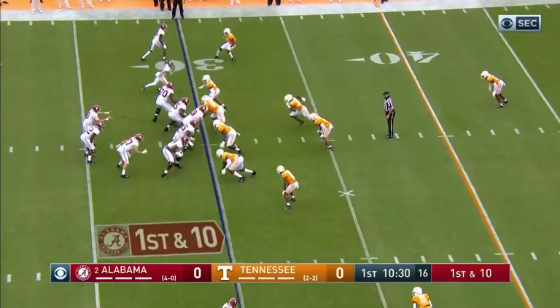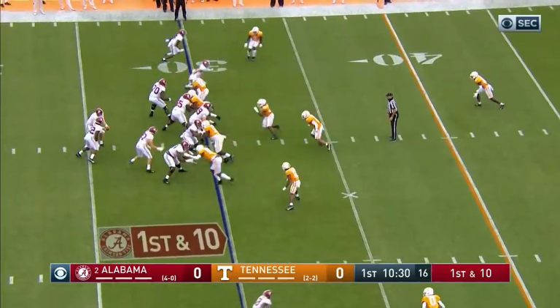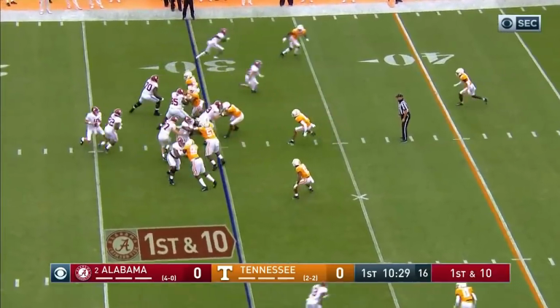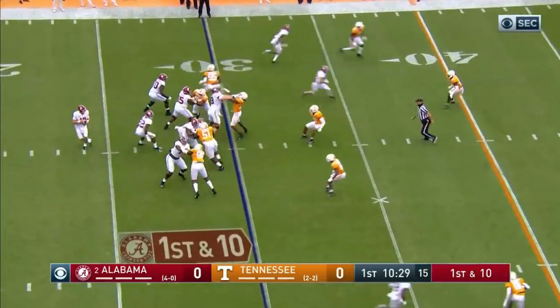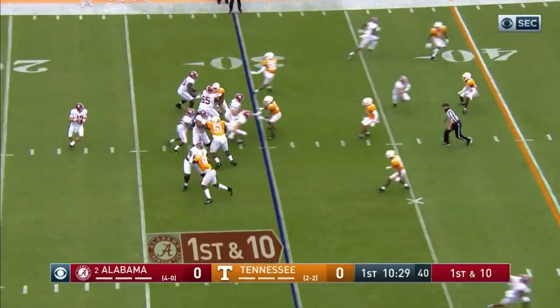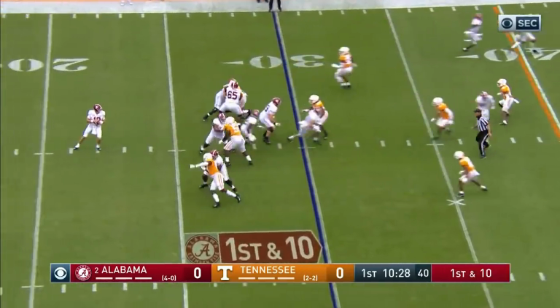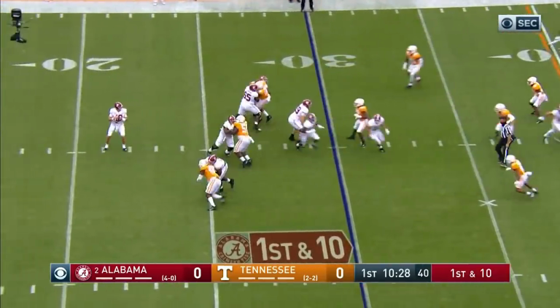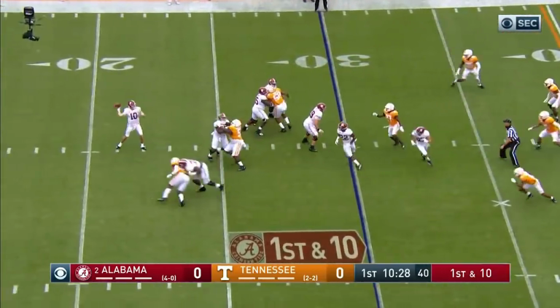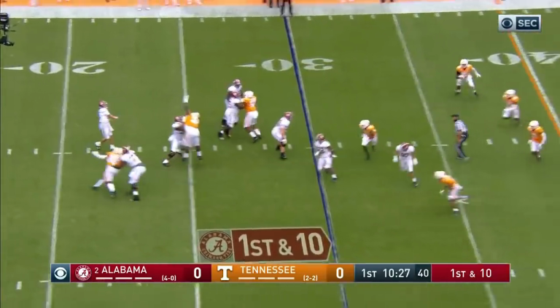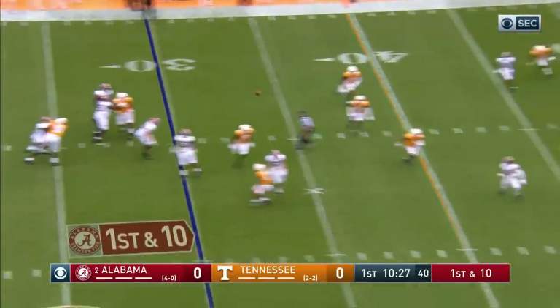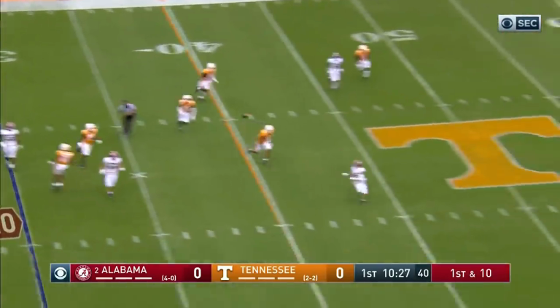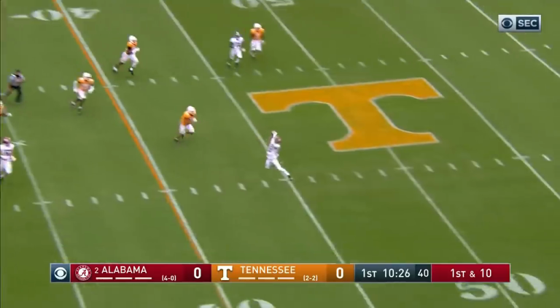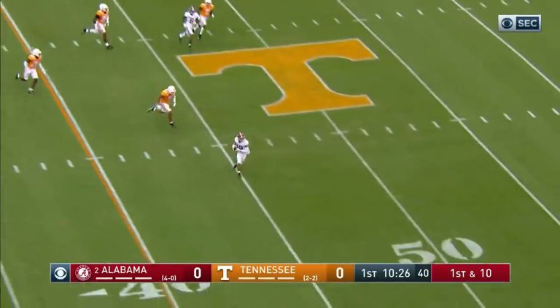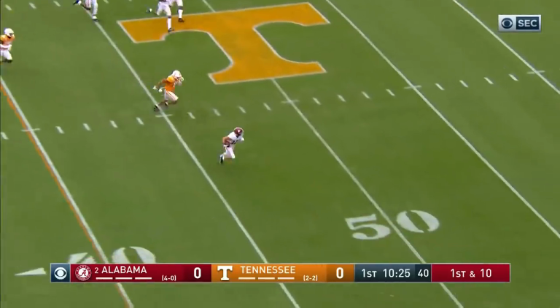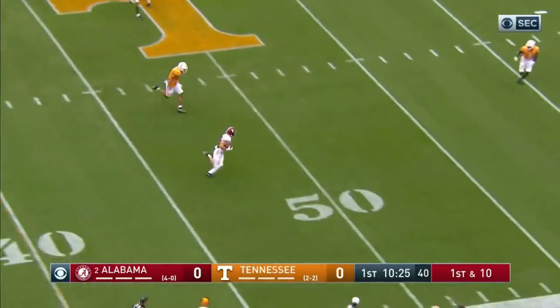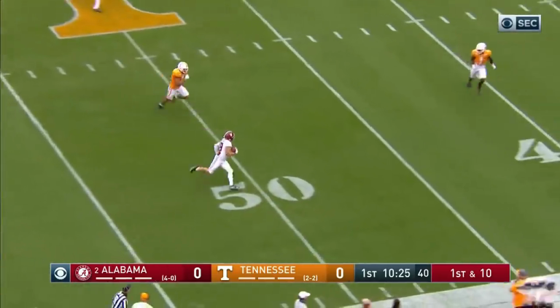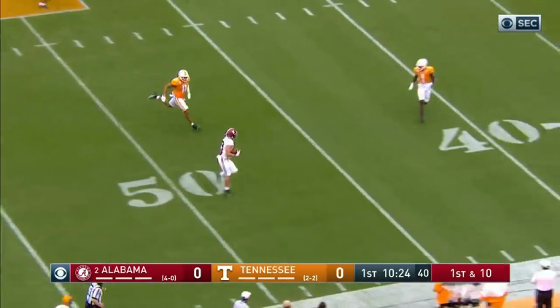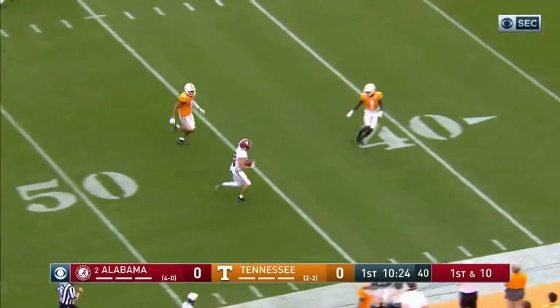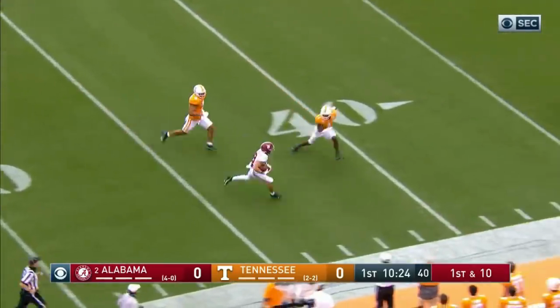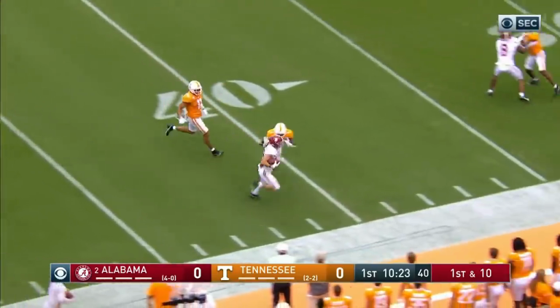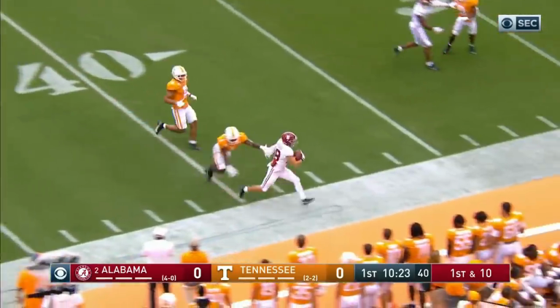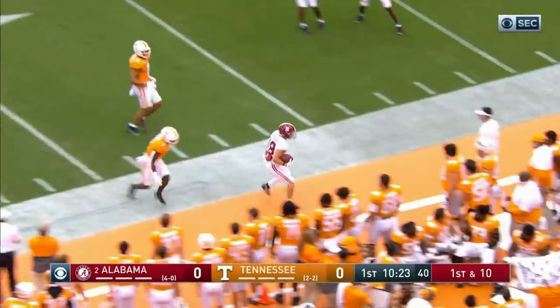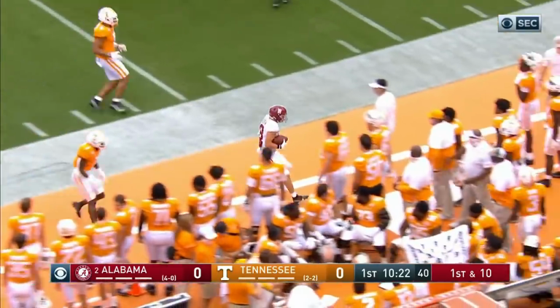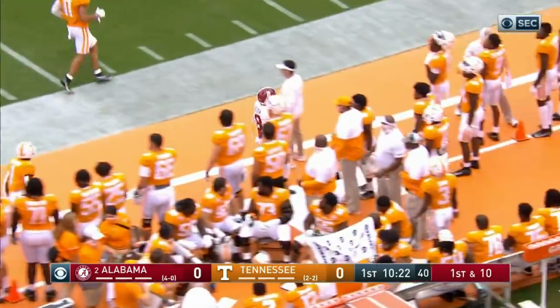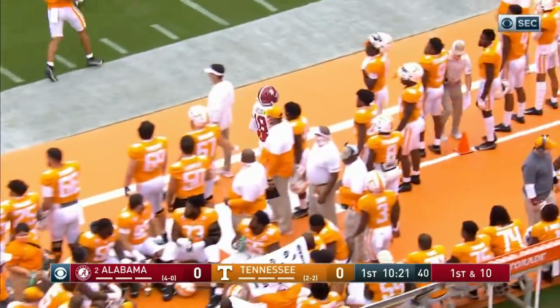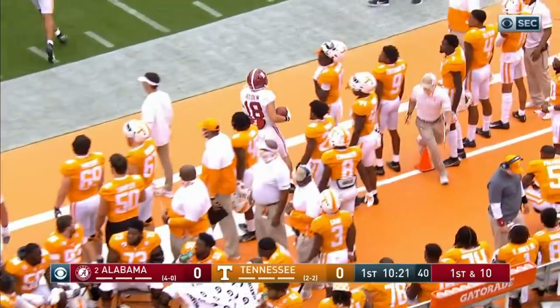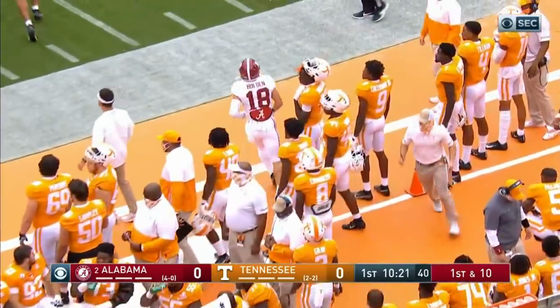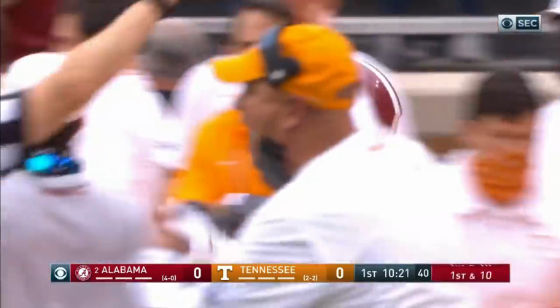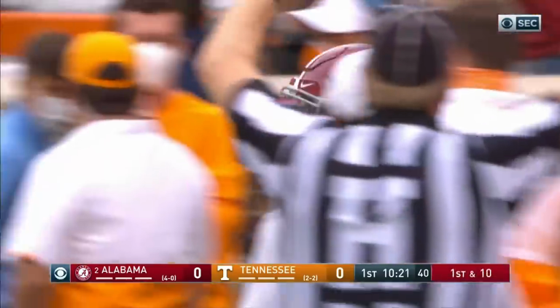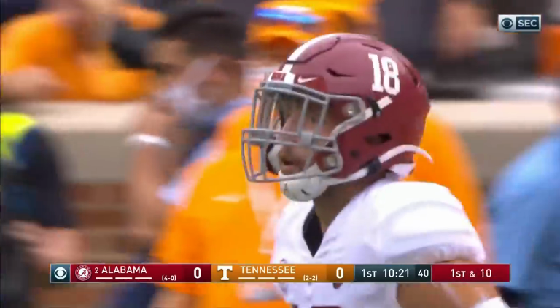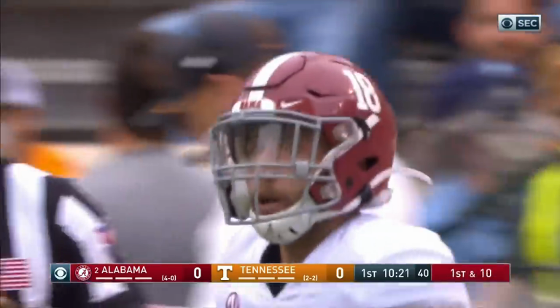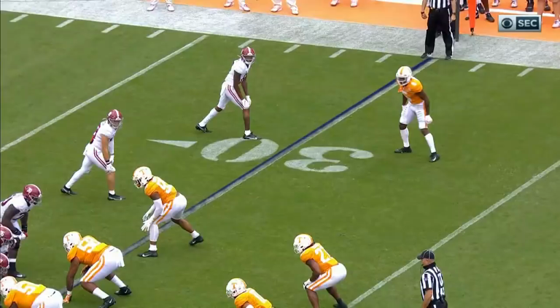Bolden's got a backpedal to take the fair catch around the 30-yard line. Here's a wide-open Slade Bolden — the man that took his spot in the lineup — and he's got it all the way to the Tennessee 40-yard line.